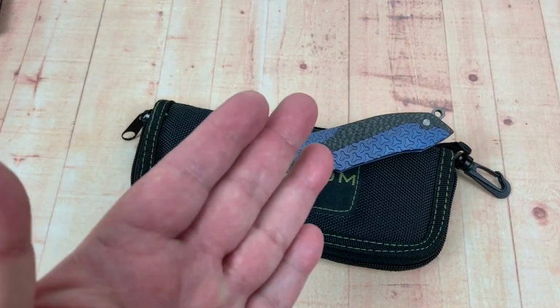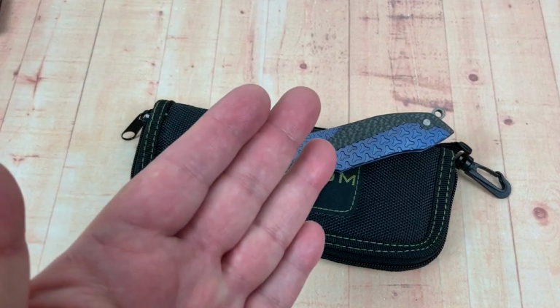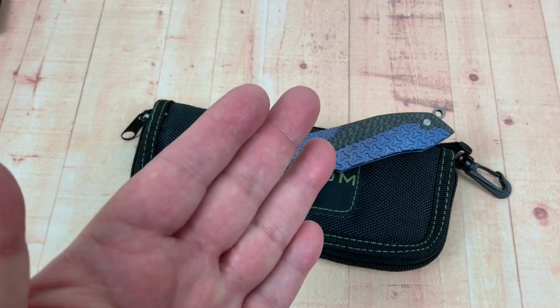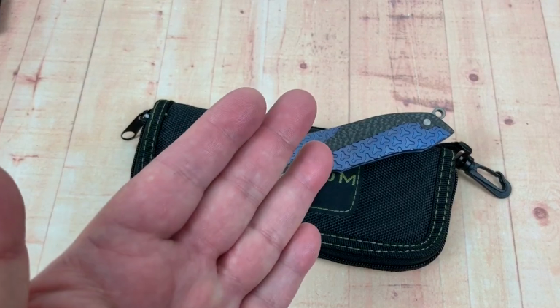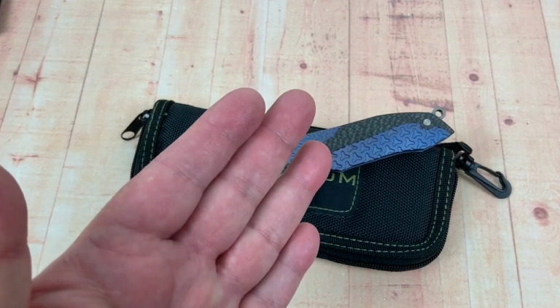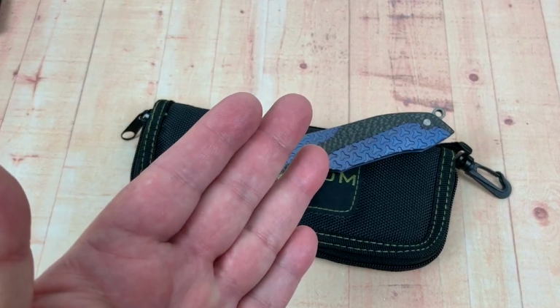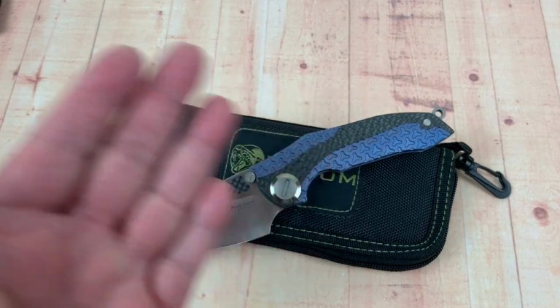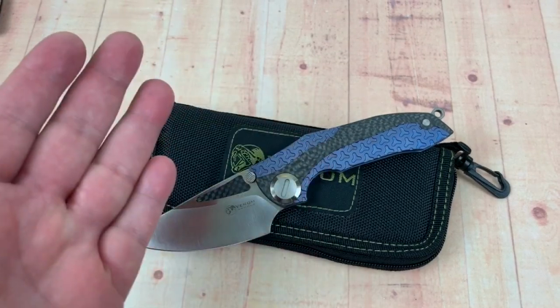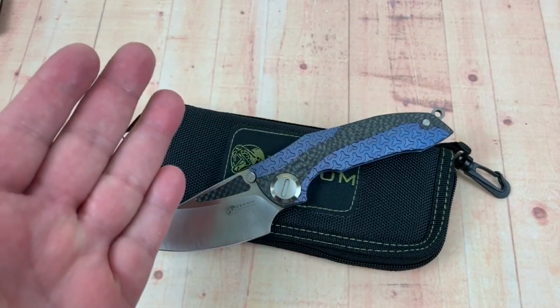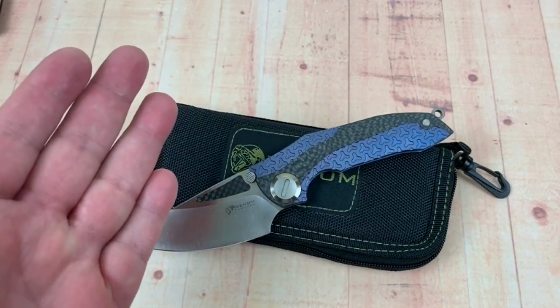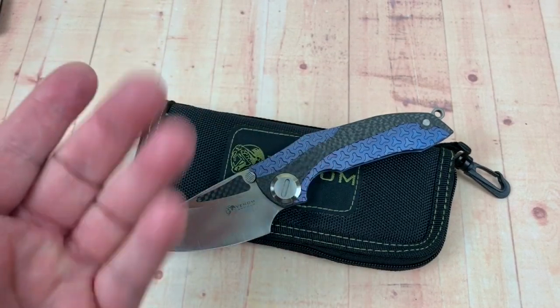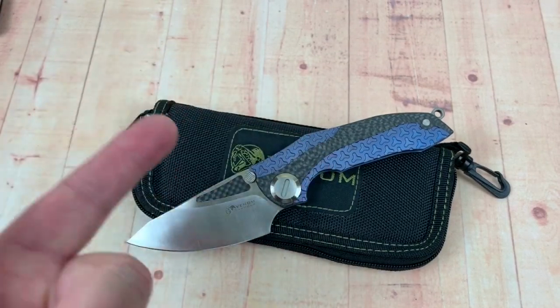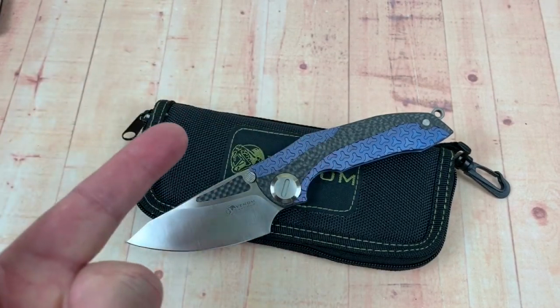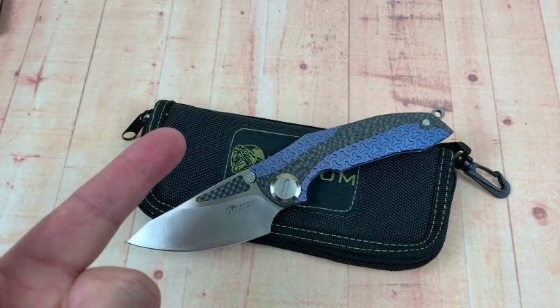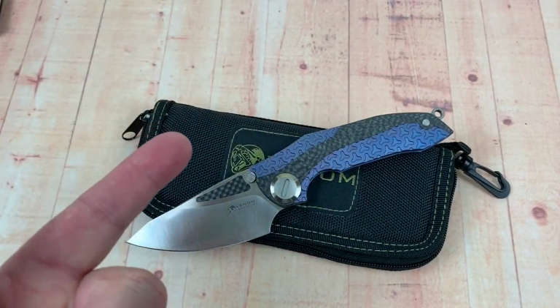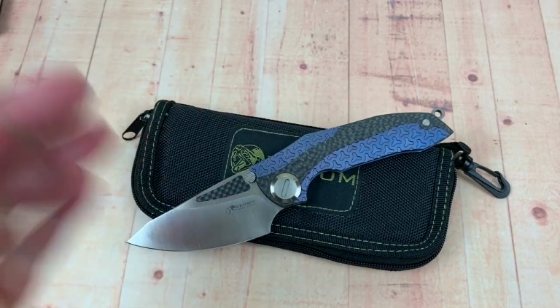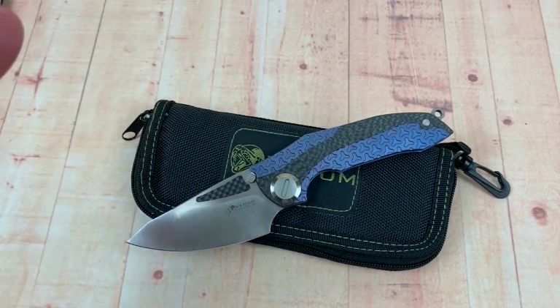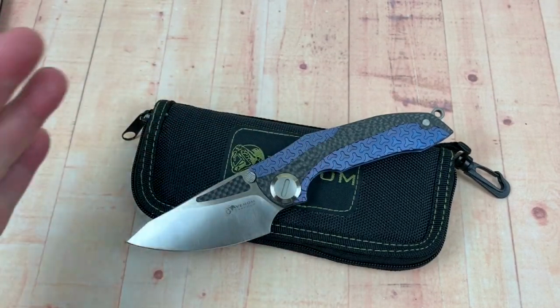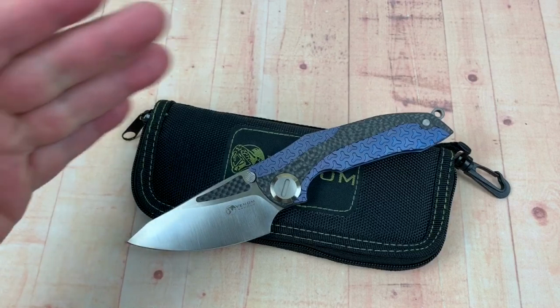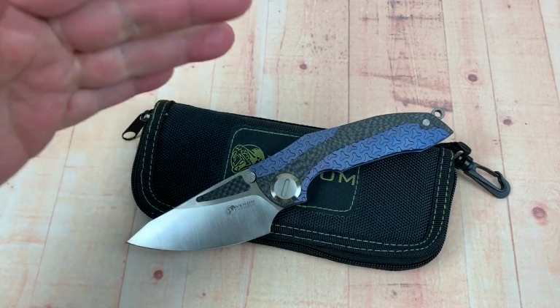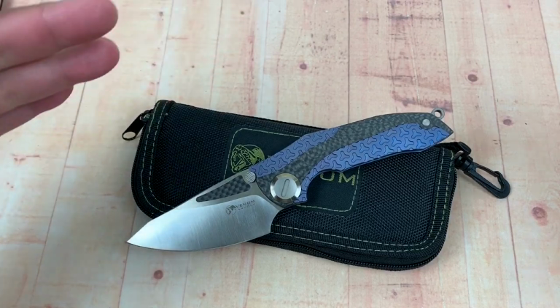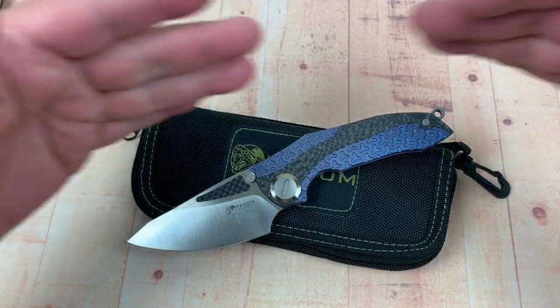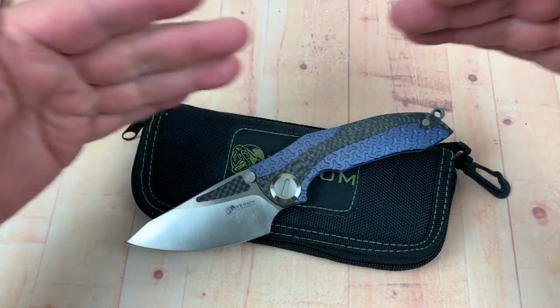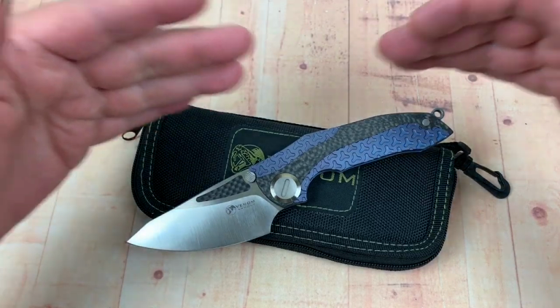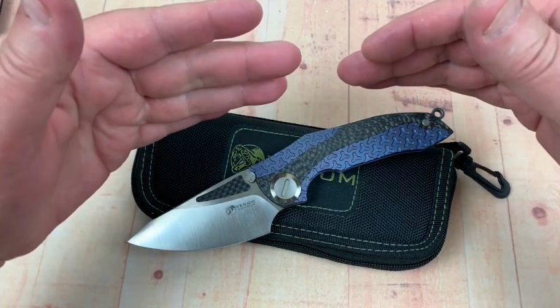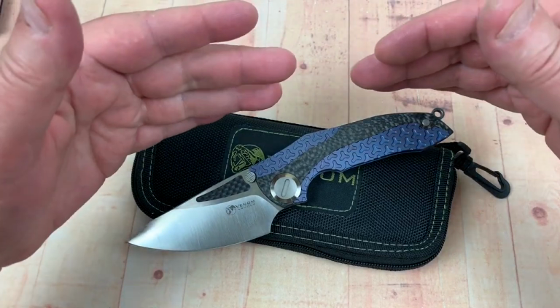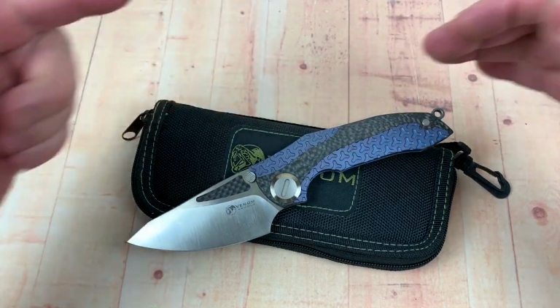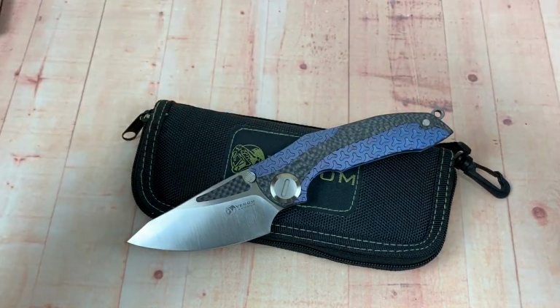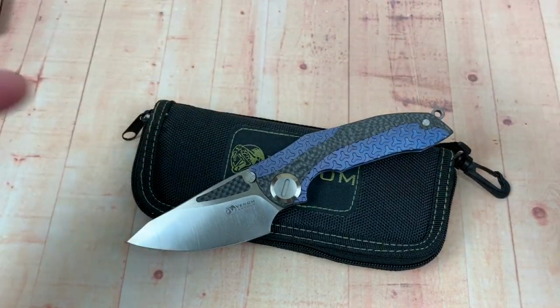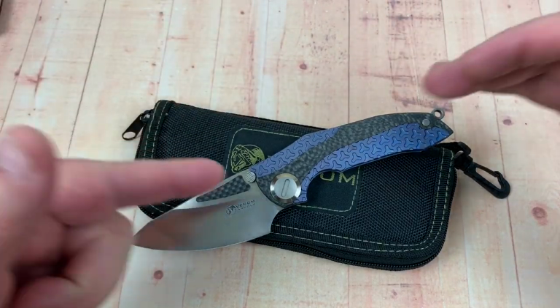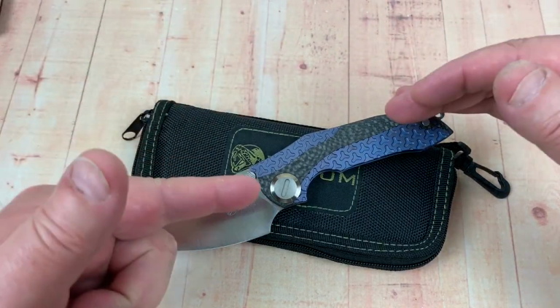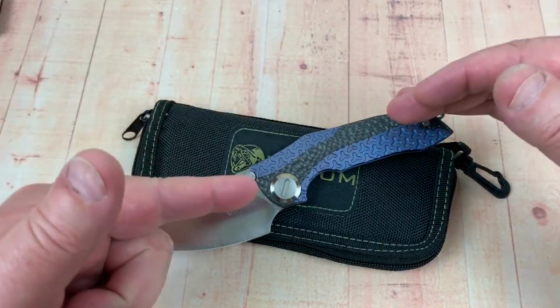Welcome one and all to the Love Them Knives channel. LTK here. Going to talk Kevin John Armor.